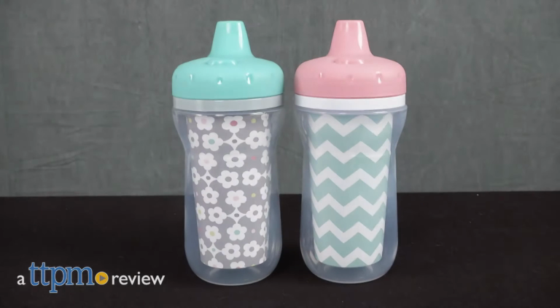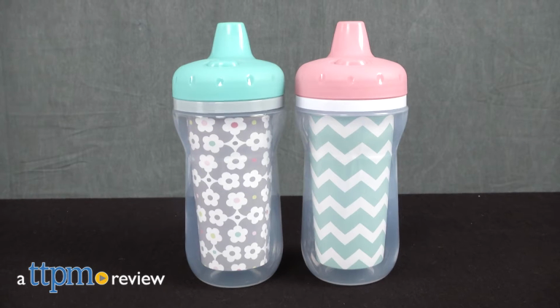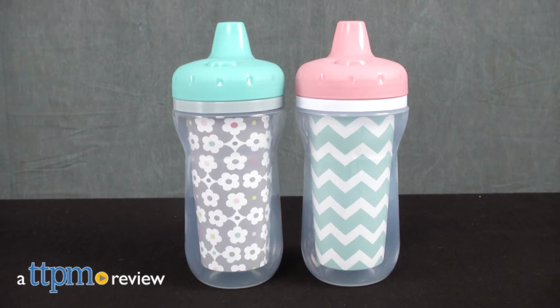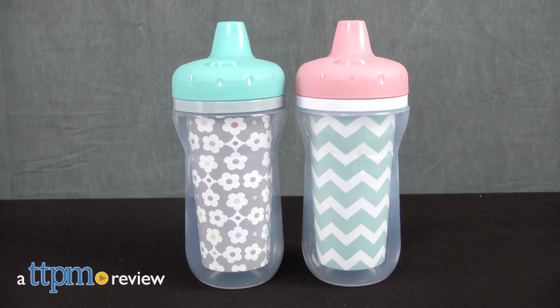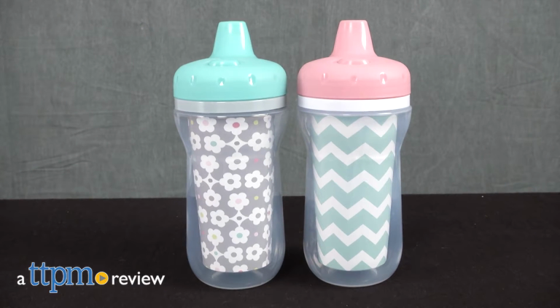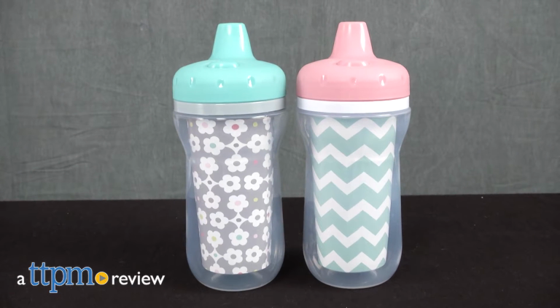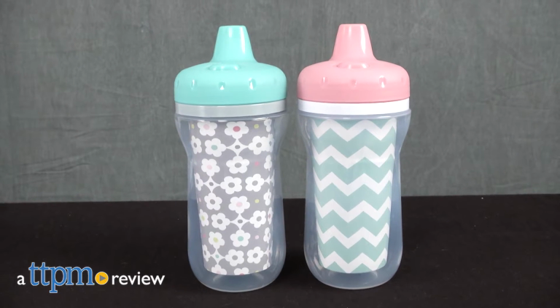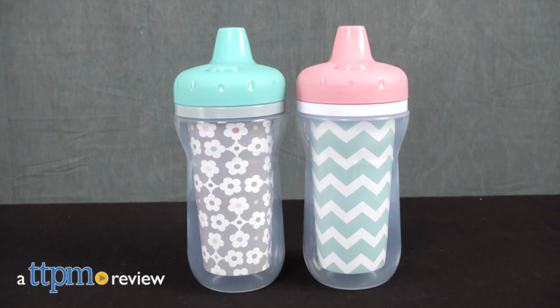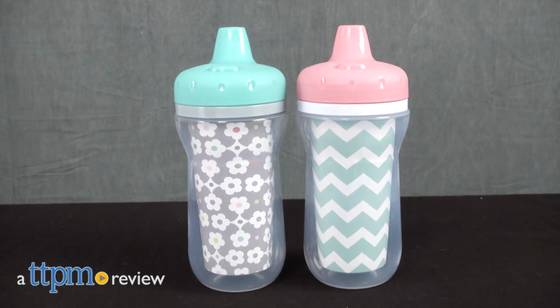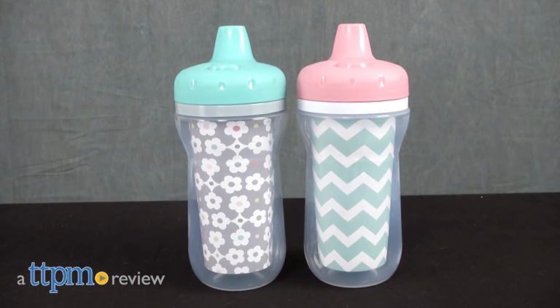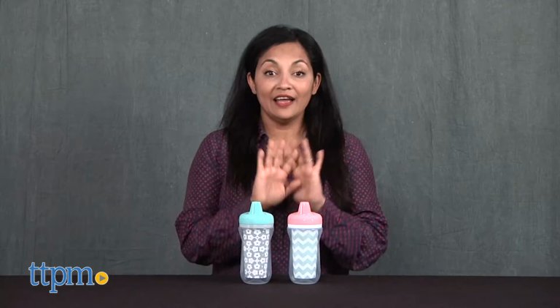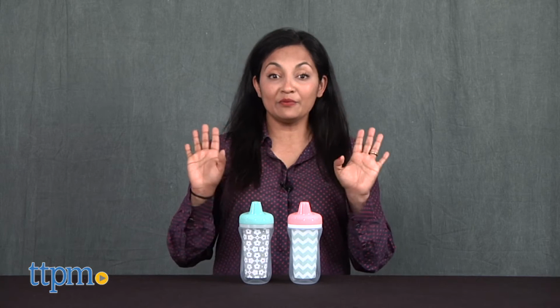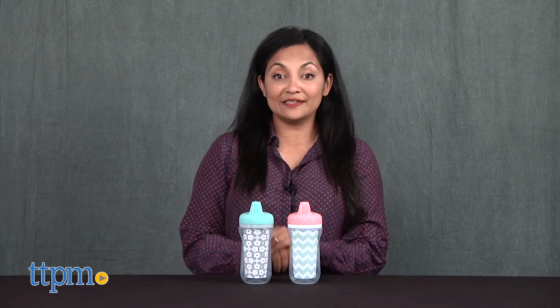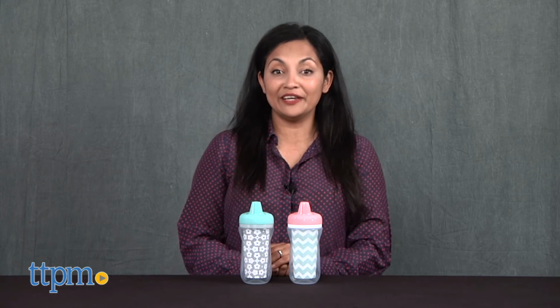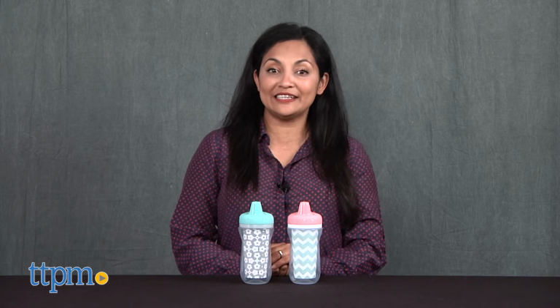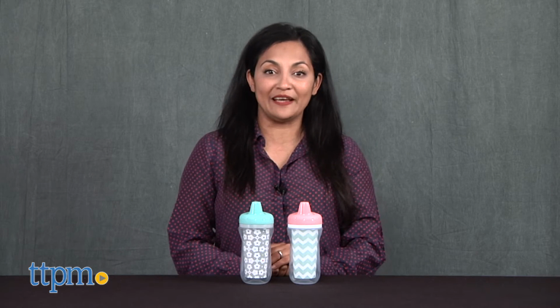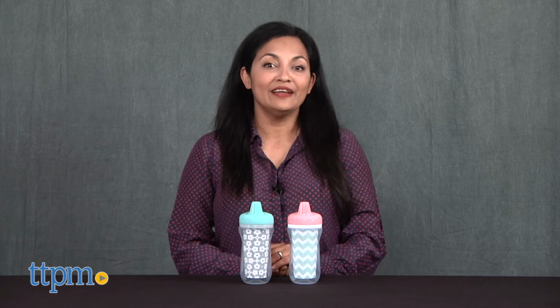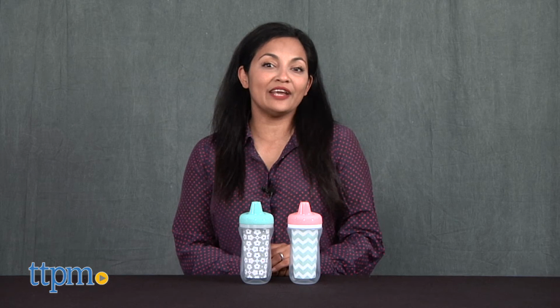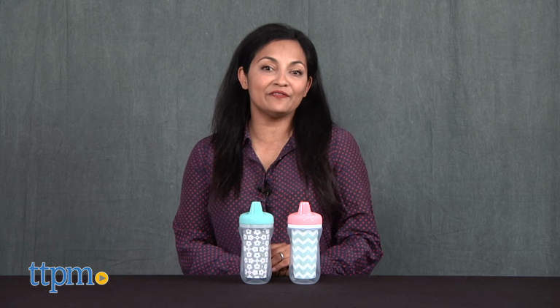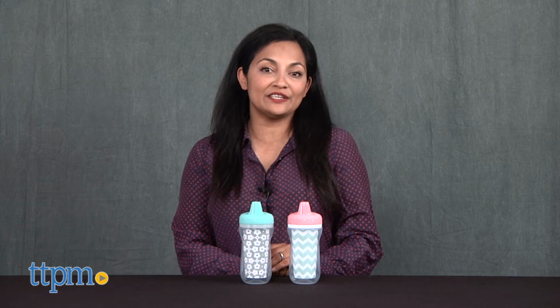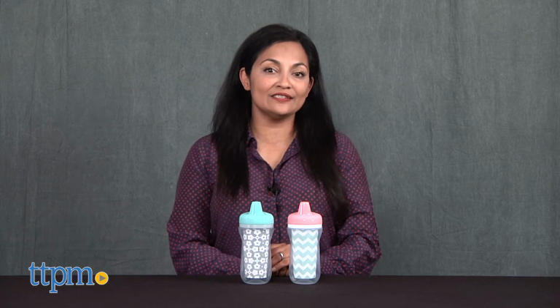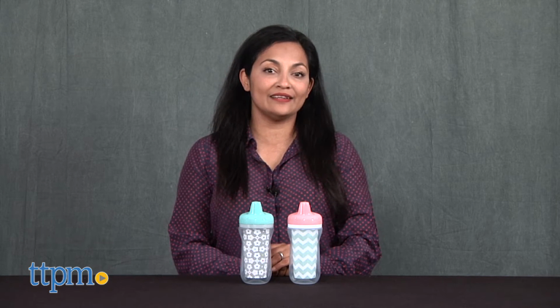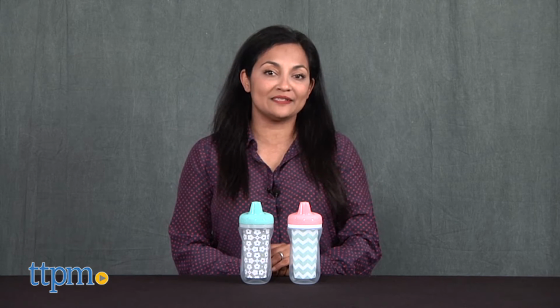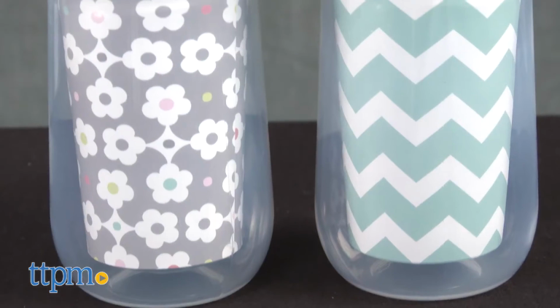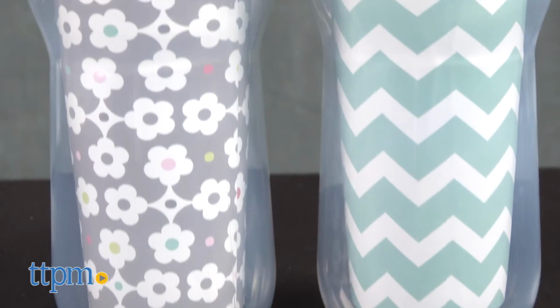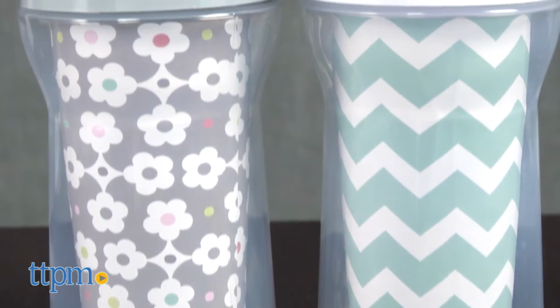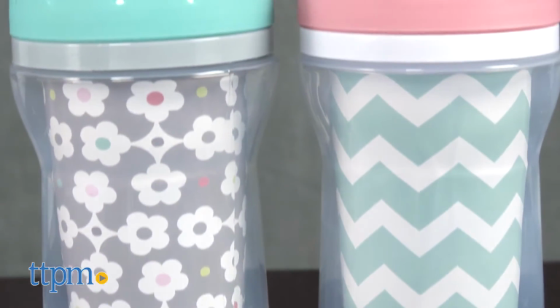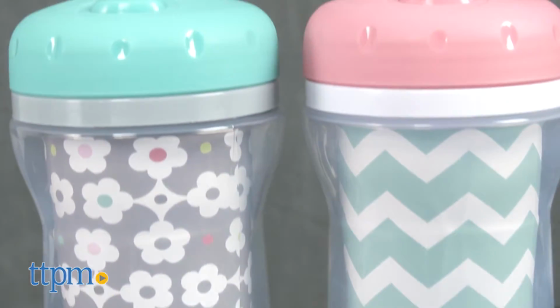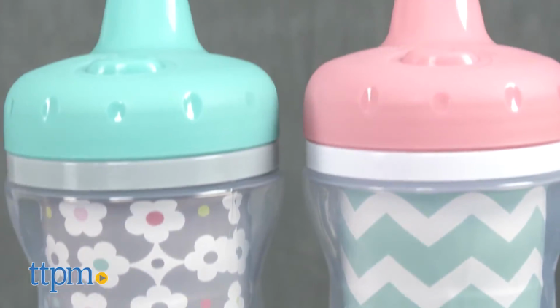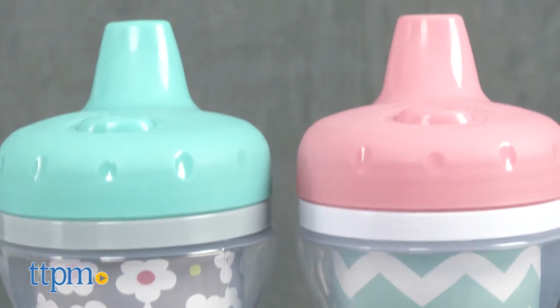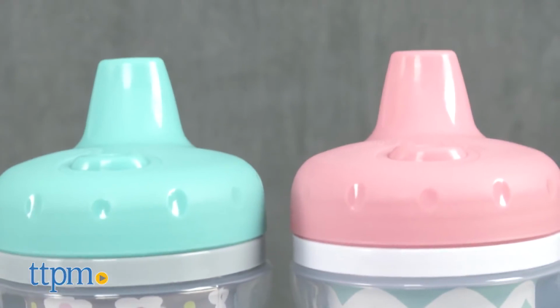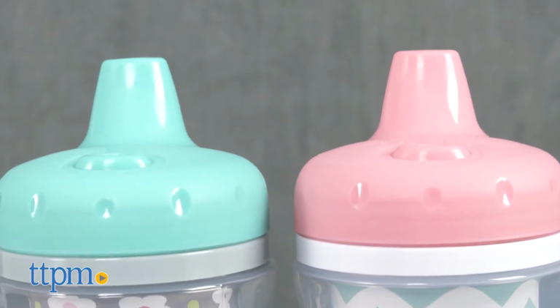A spill-proof insulated cup for on-the-go hydration. Hey everyone, this is Maria with TTPM. Here we have the First Year's insulated cups — a set of two sippy cups that are insulated and leak-proof.